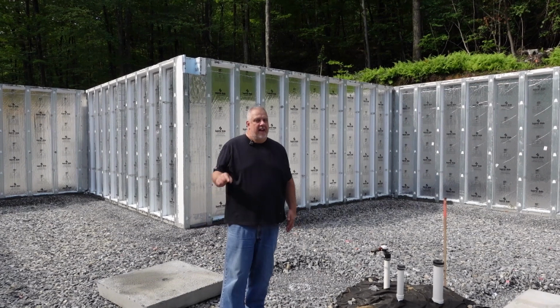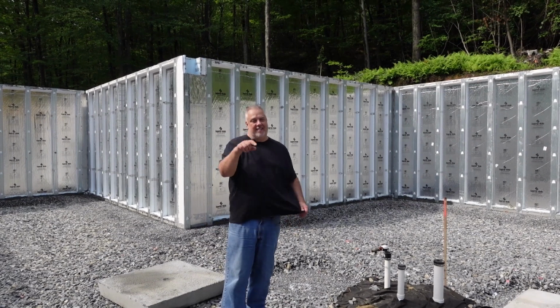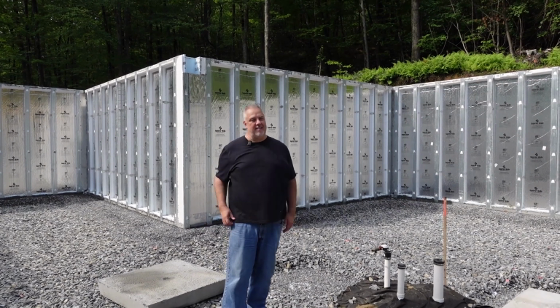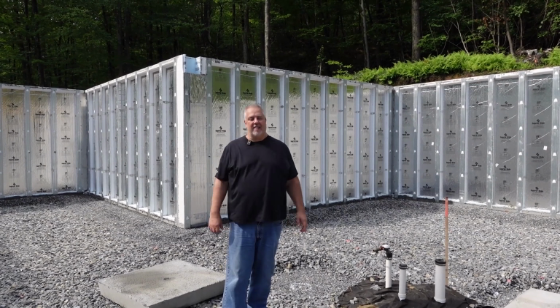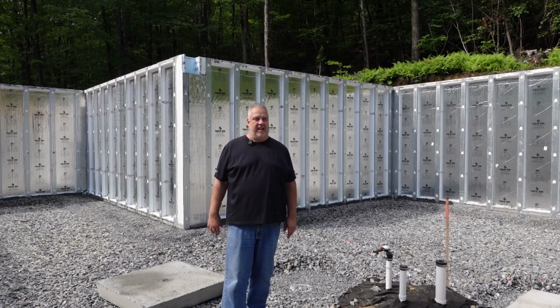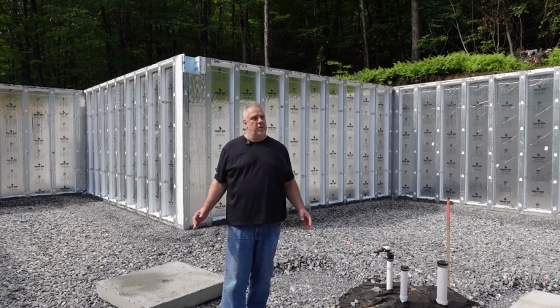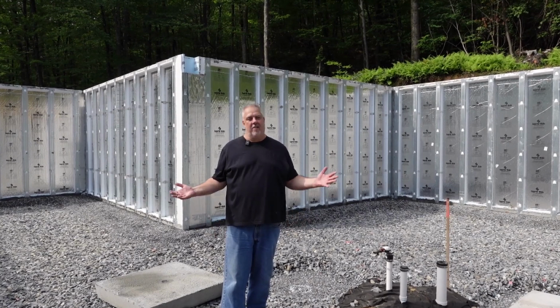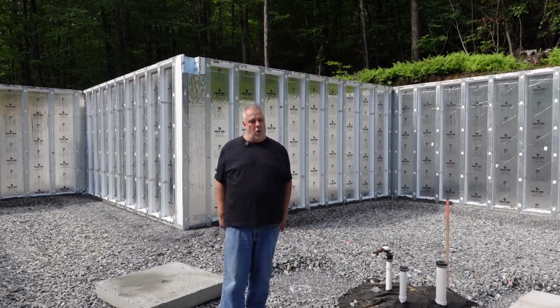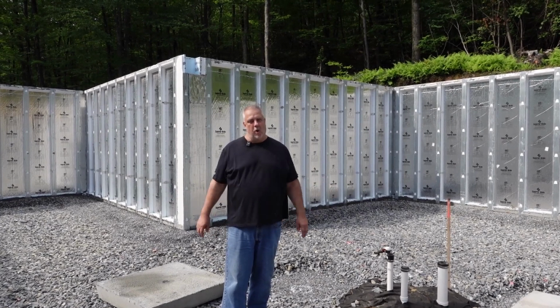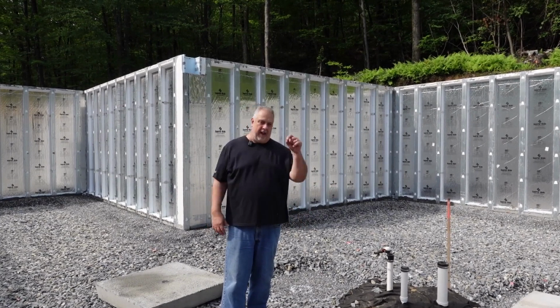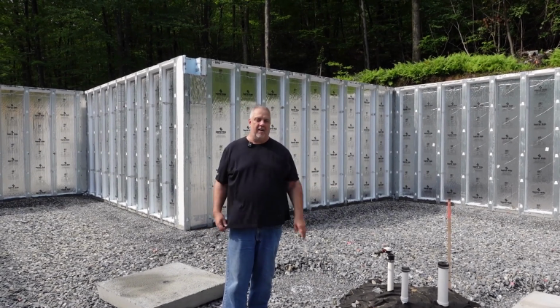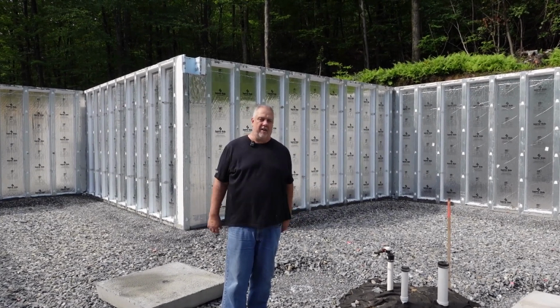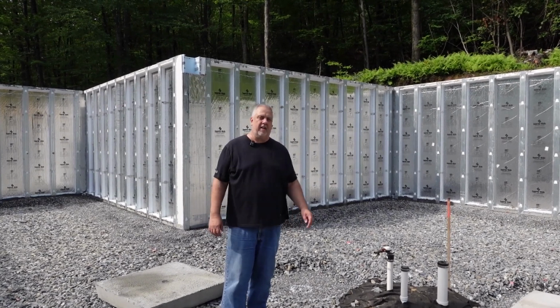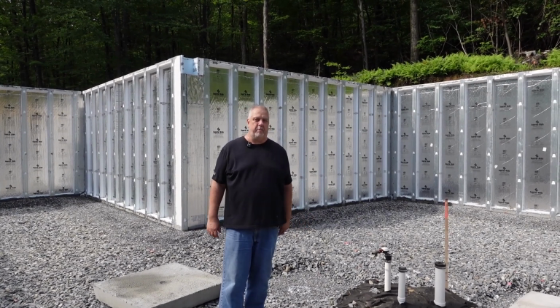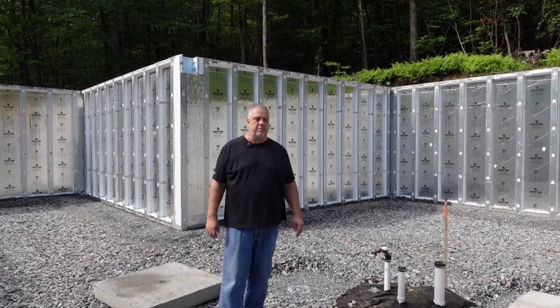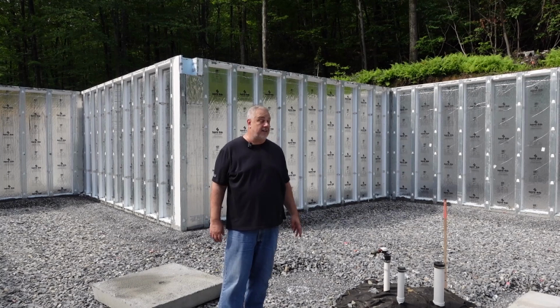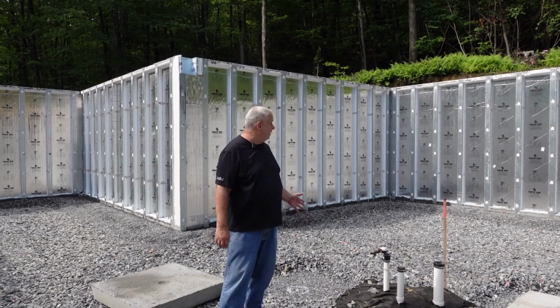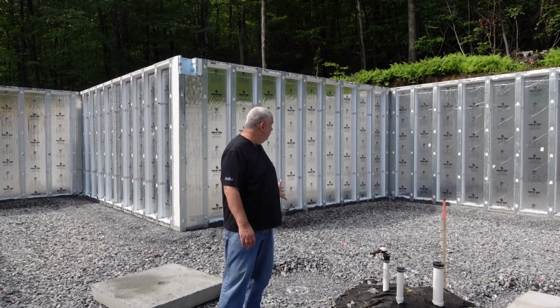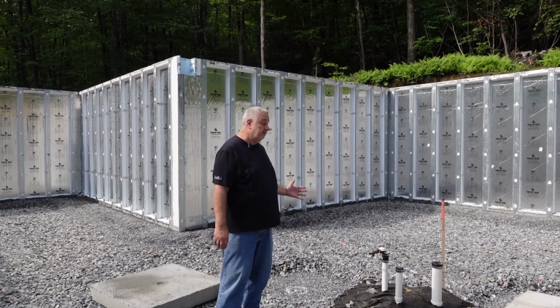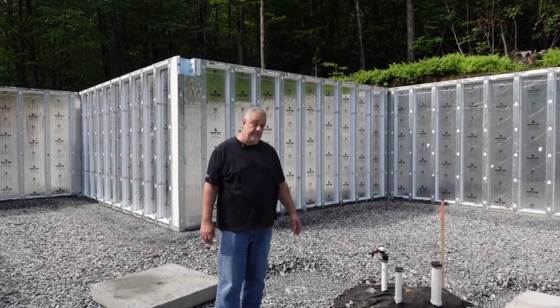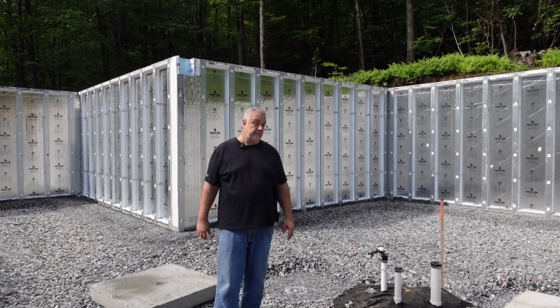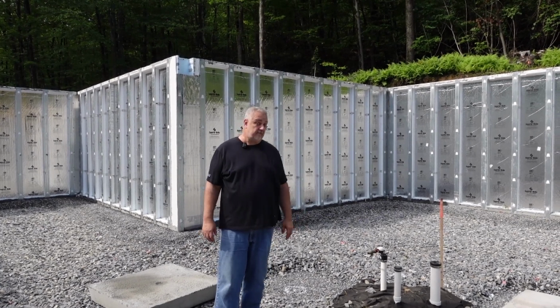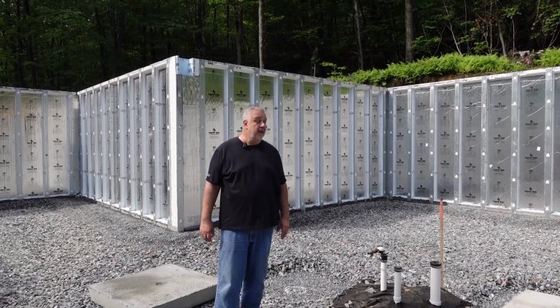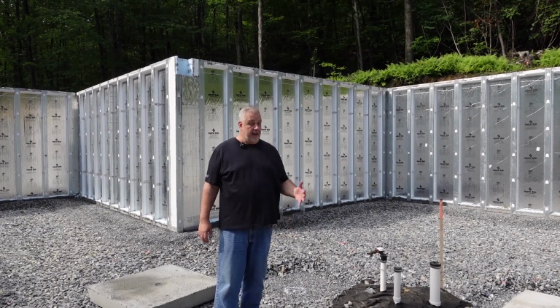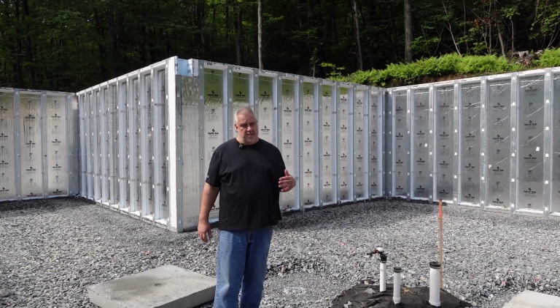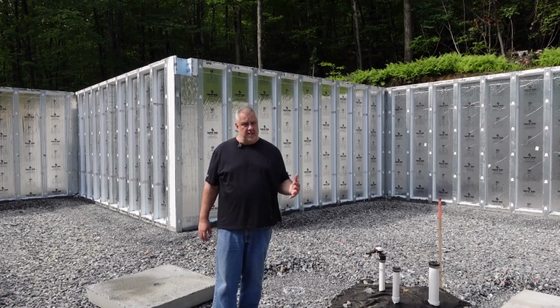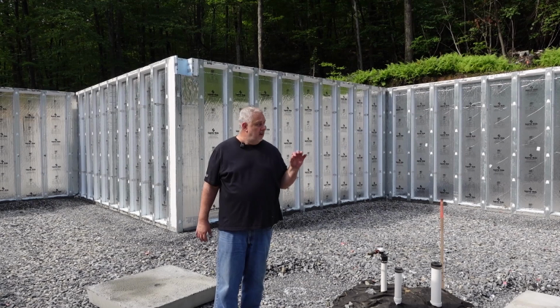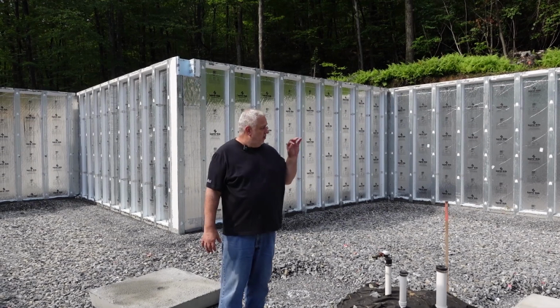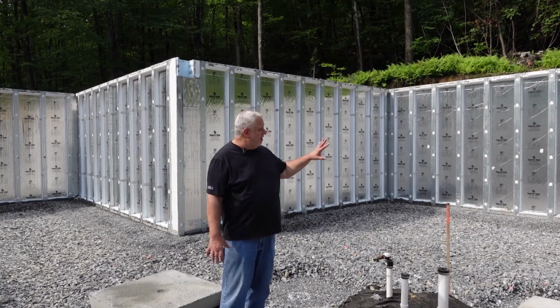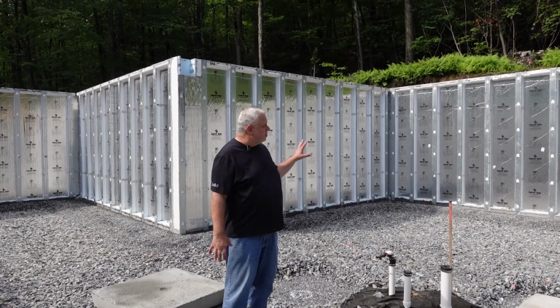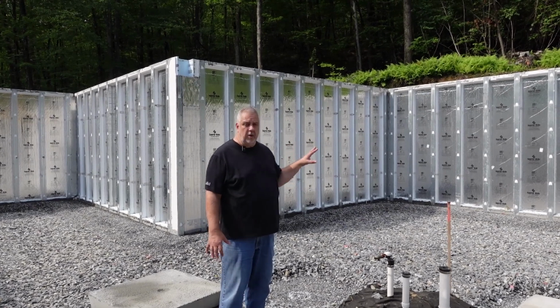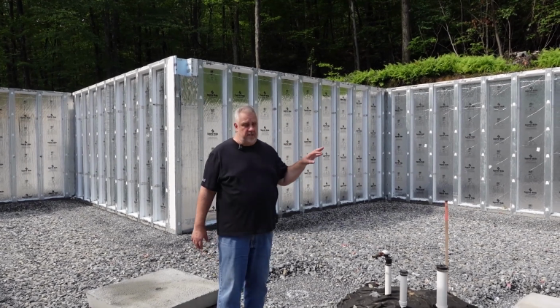Hey, Steve A. of The Gardner Deck. We're down in the hole at our off-site build project. As you can see, we have our Superior Walls in.